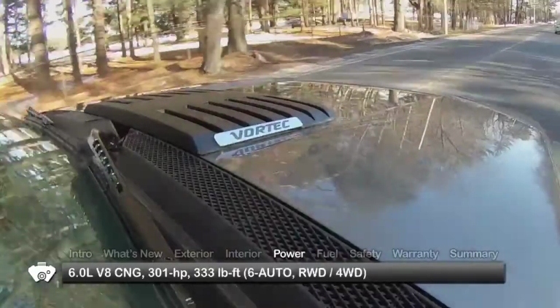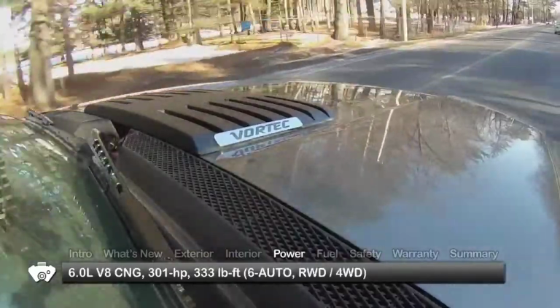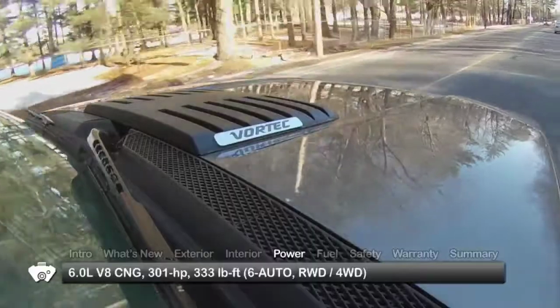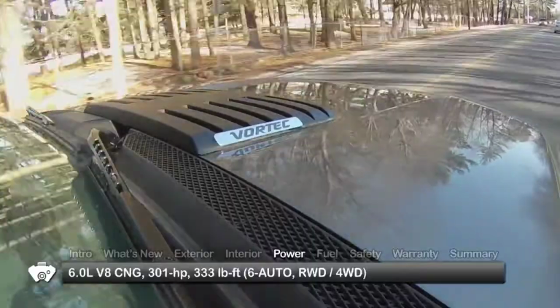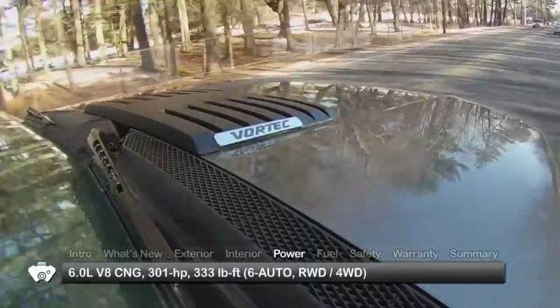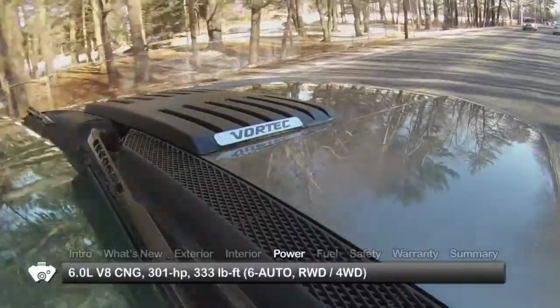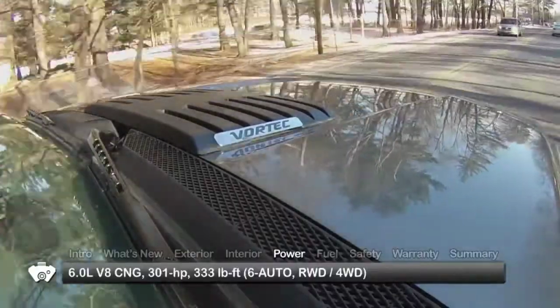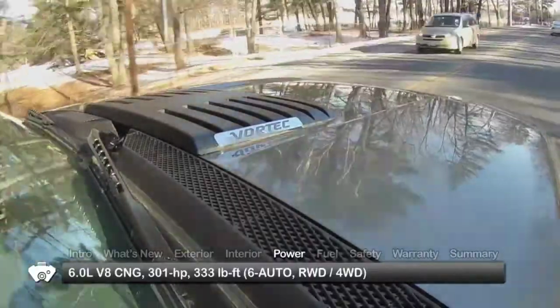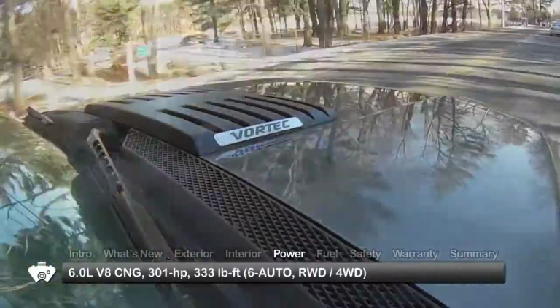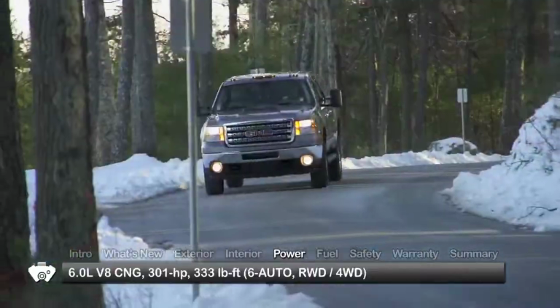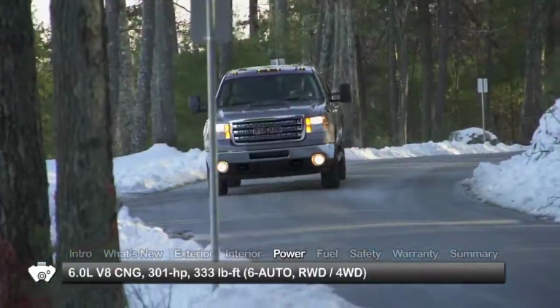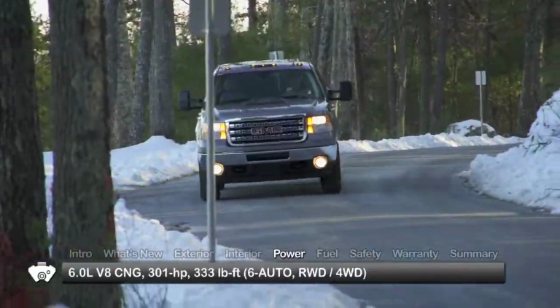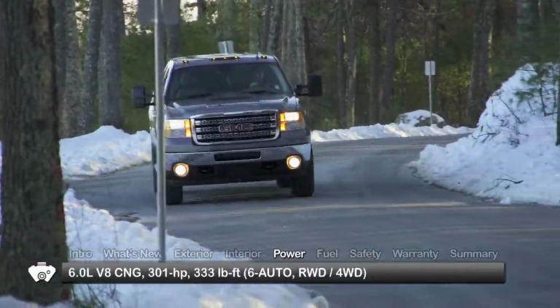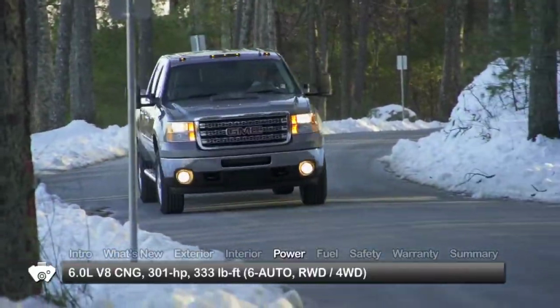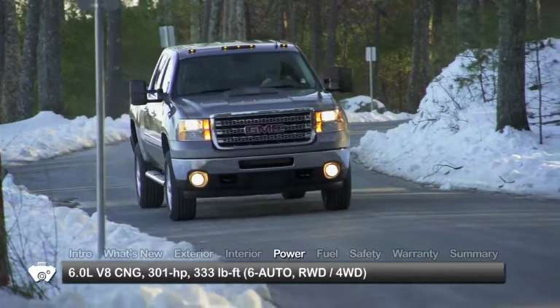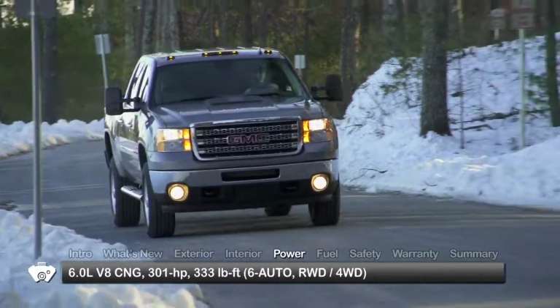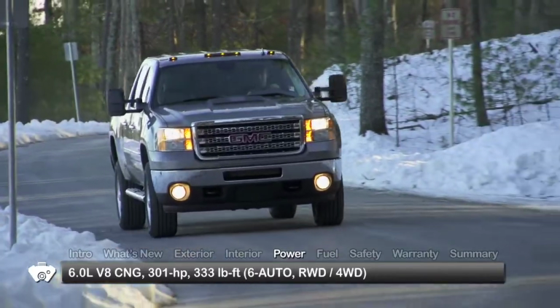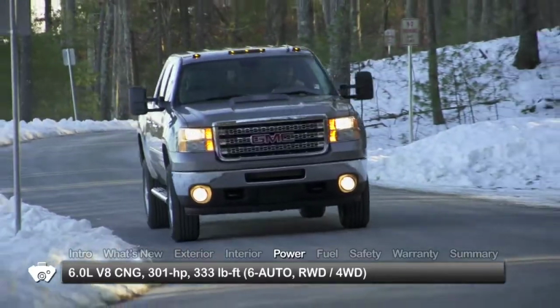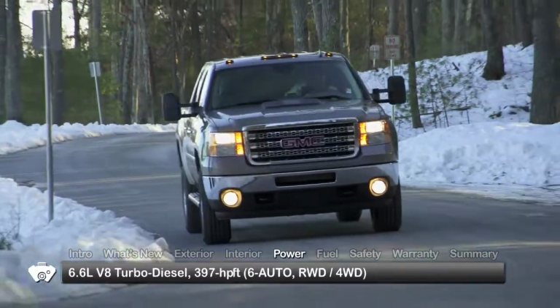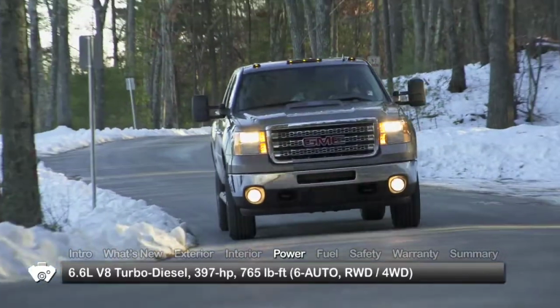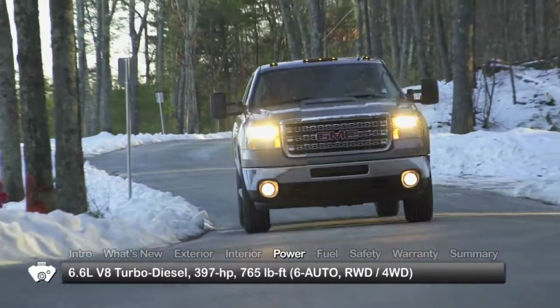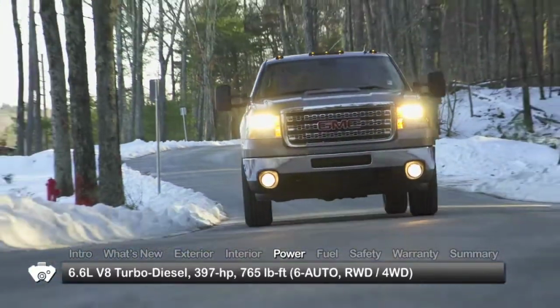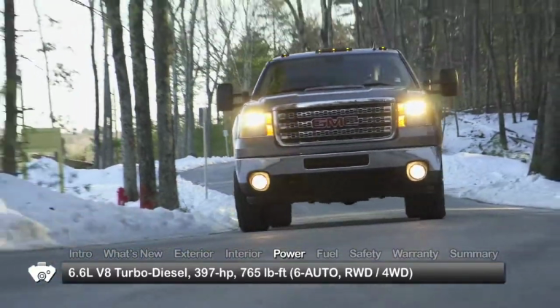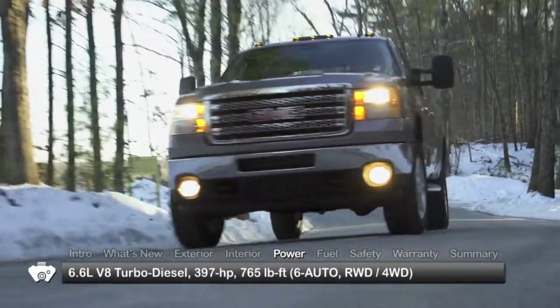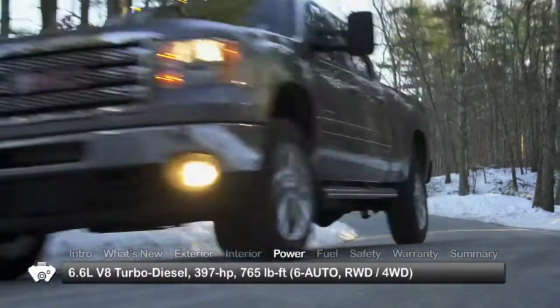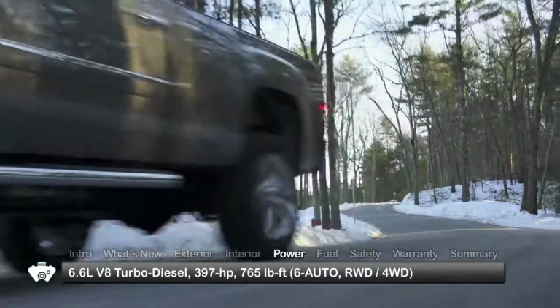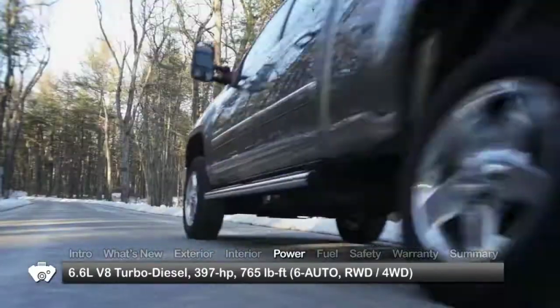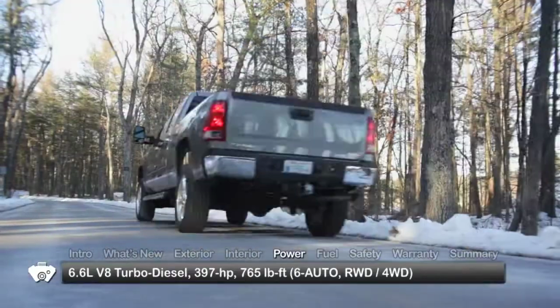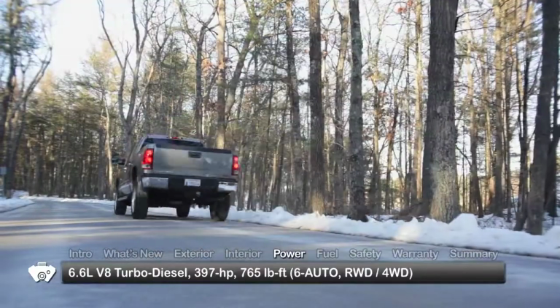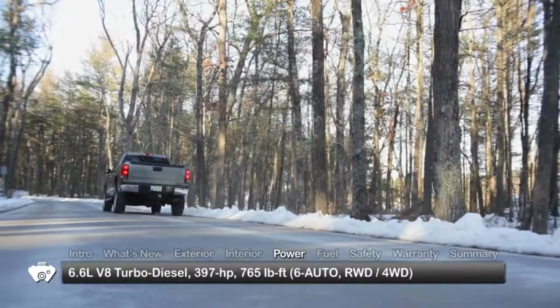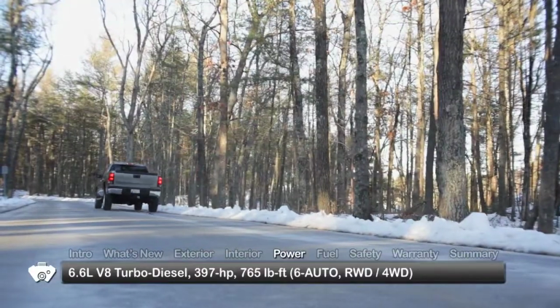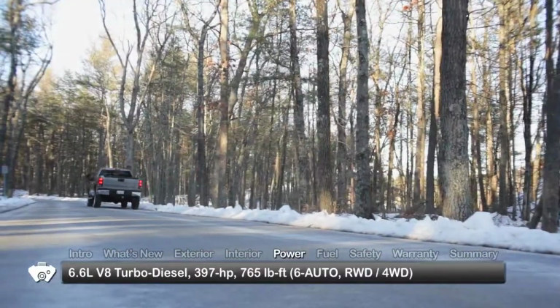The four power plants for the Sierra start with a 6-liter bi-fuel V8 that can run on gasoline or compressed natural gas, making 301 horsepower, and top out at an optional 397 horsepower 6.6-liter Duramax turbo diesel V8.